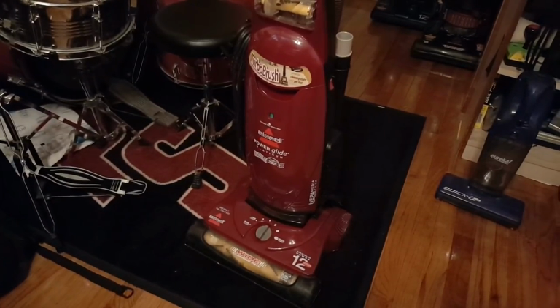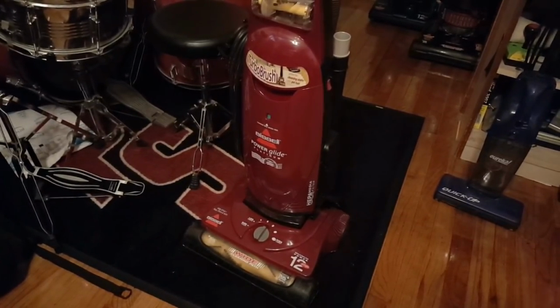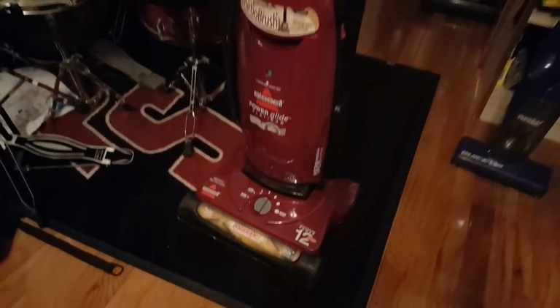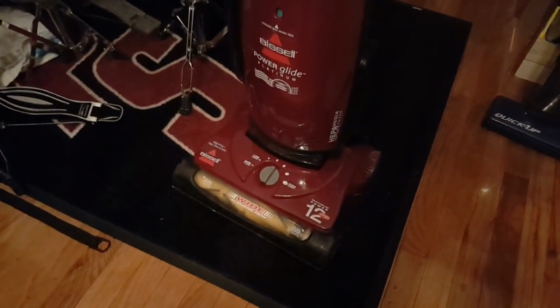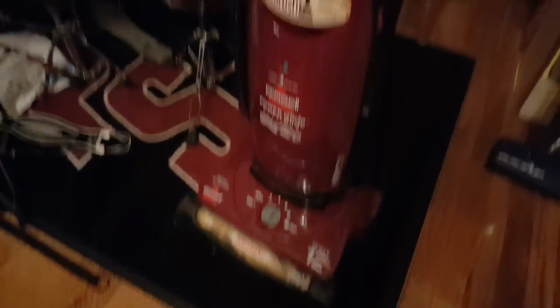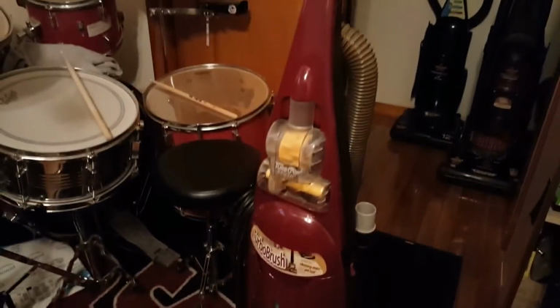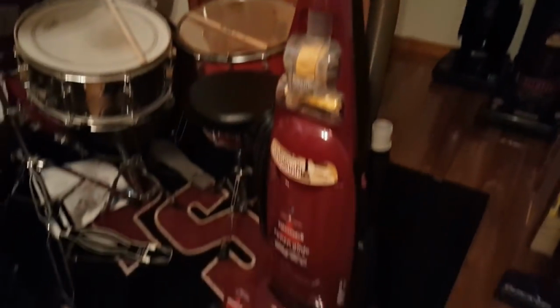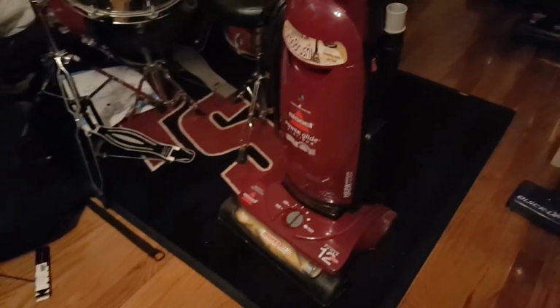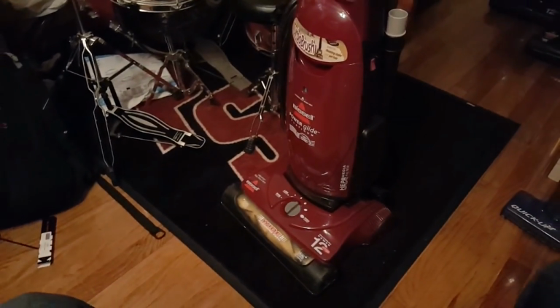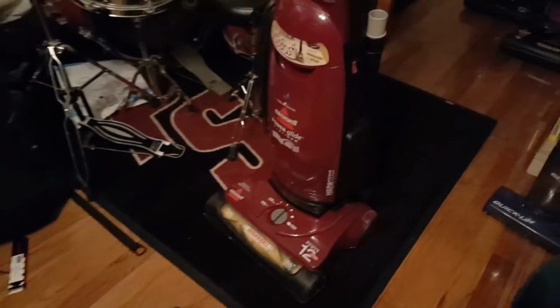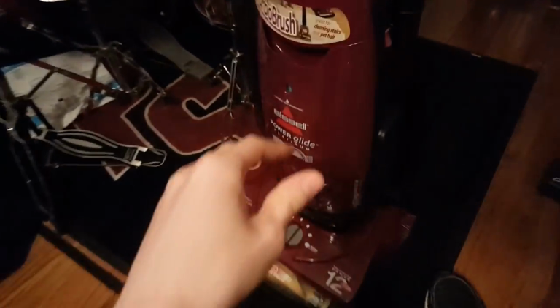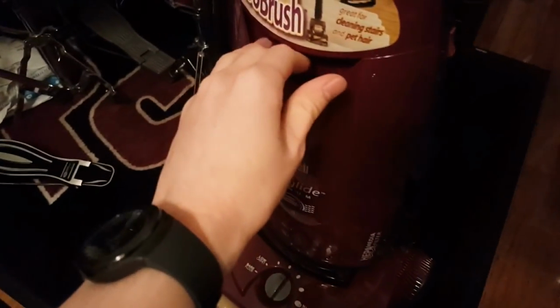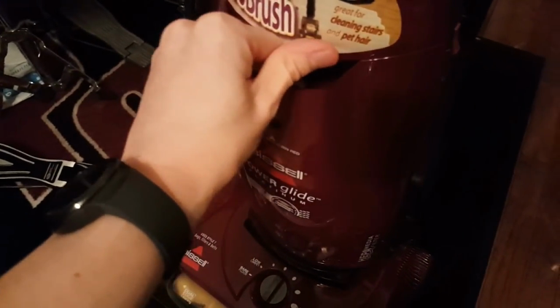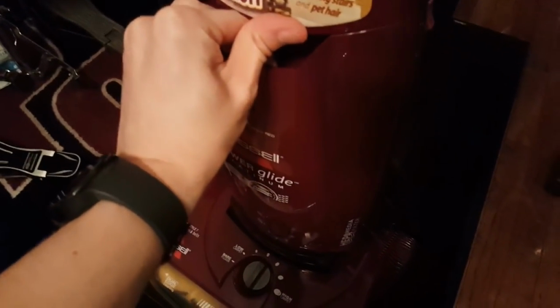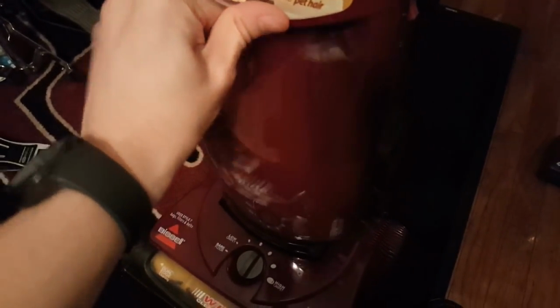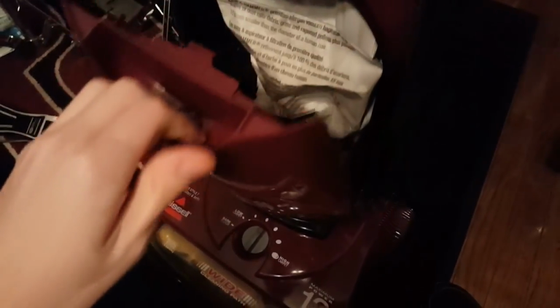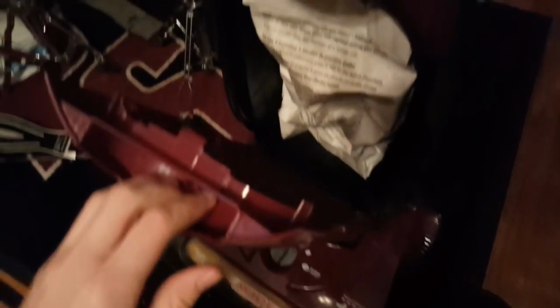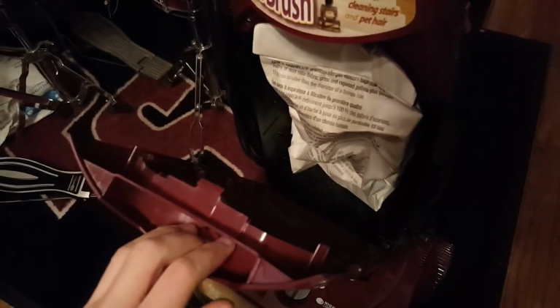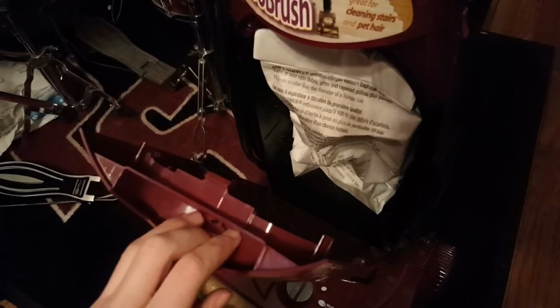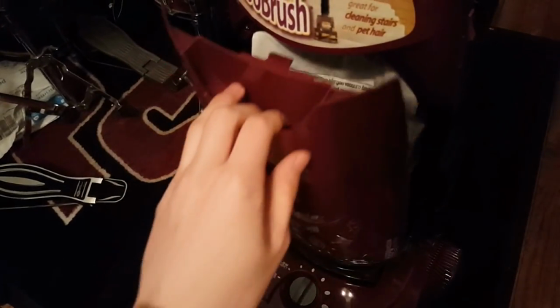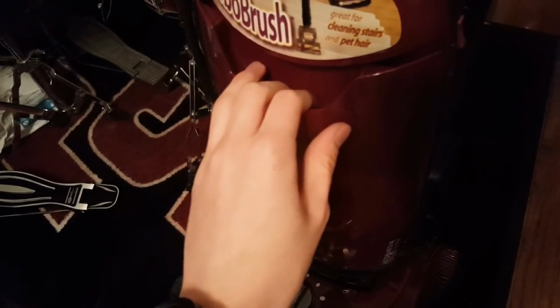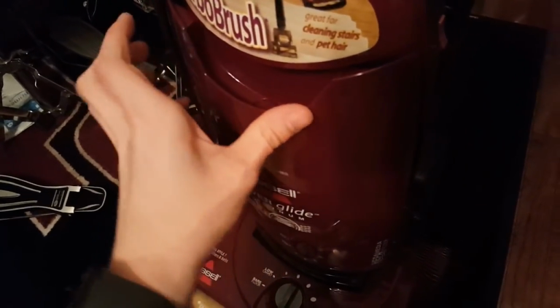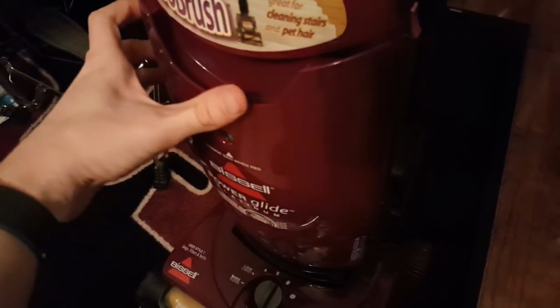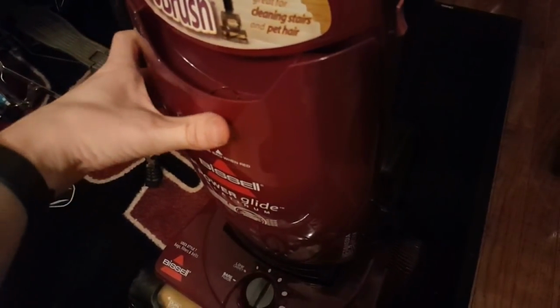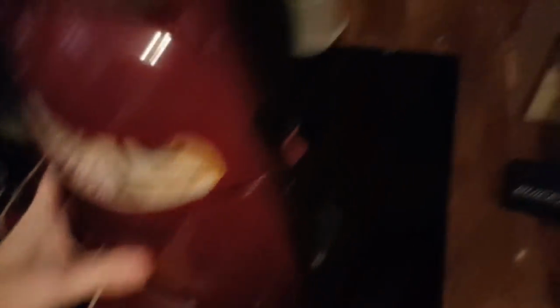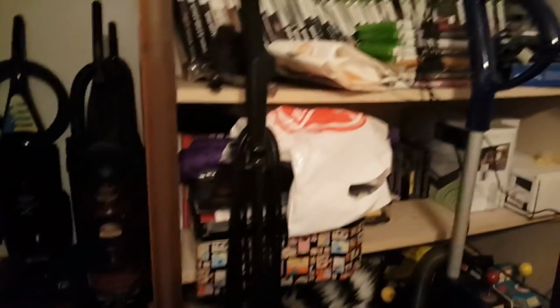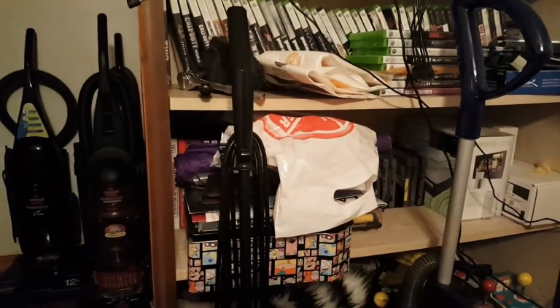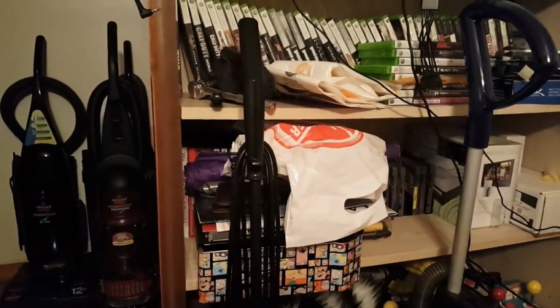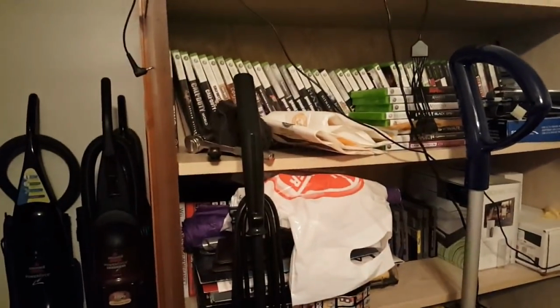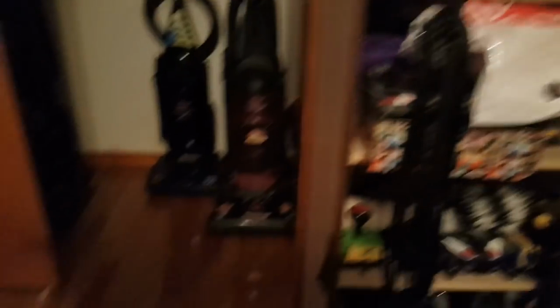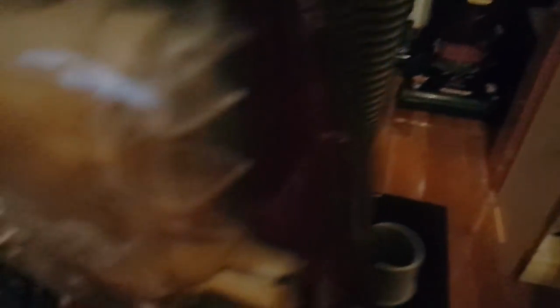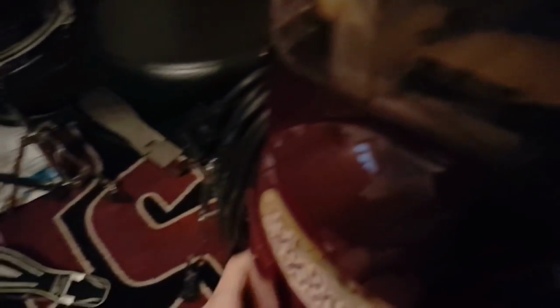The Power Glide Platinum is fully put together. It actually has an Arm & Hammer bag in there, which is conveniently the one I have current stock of — I only have two left.